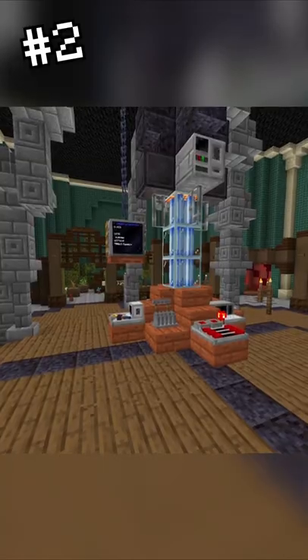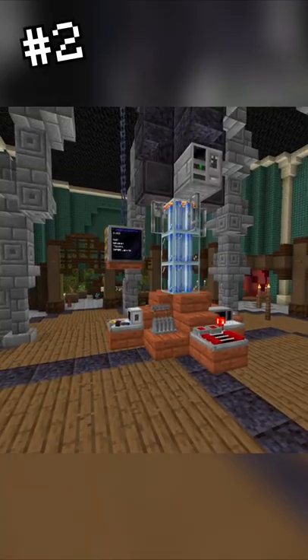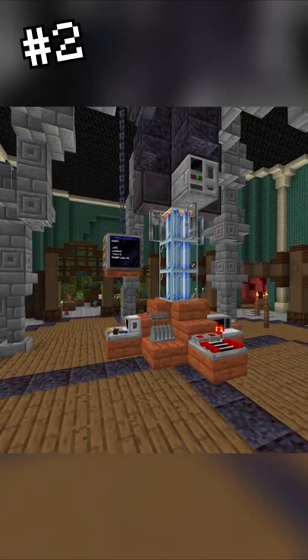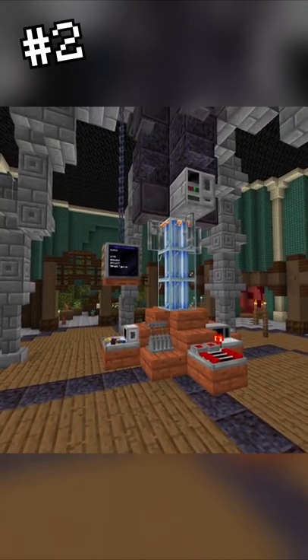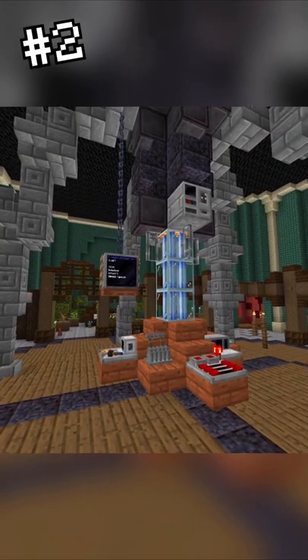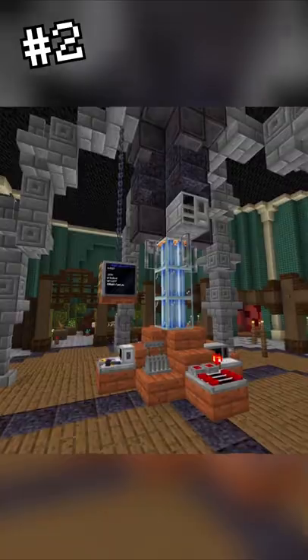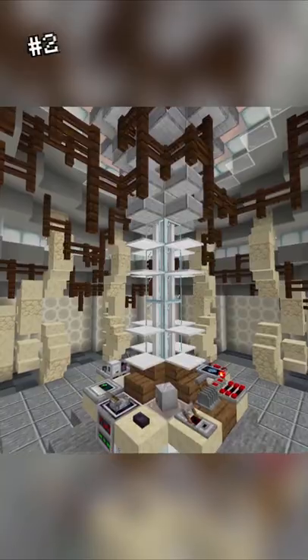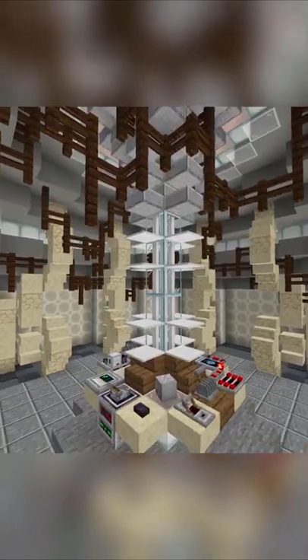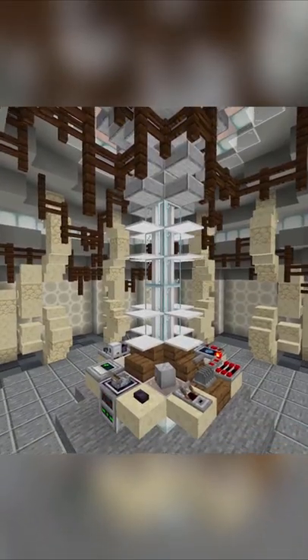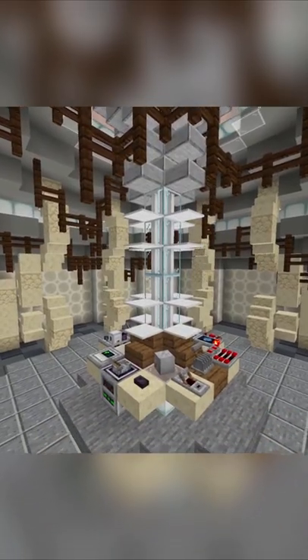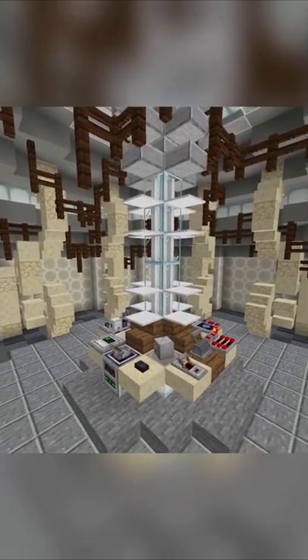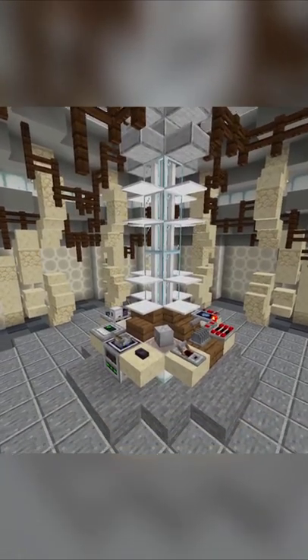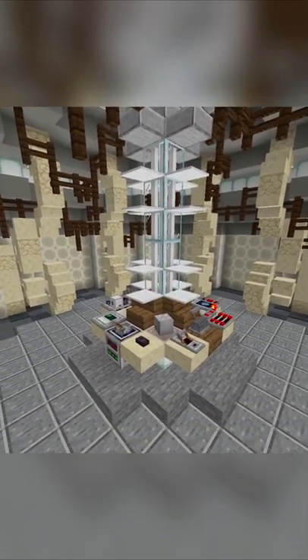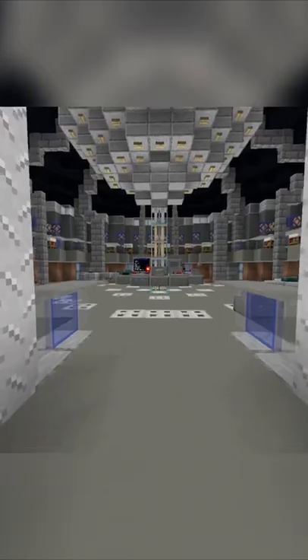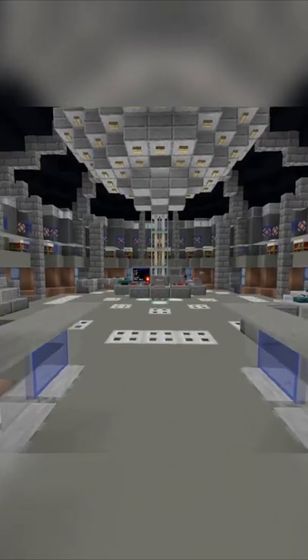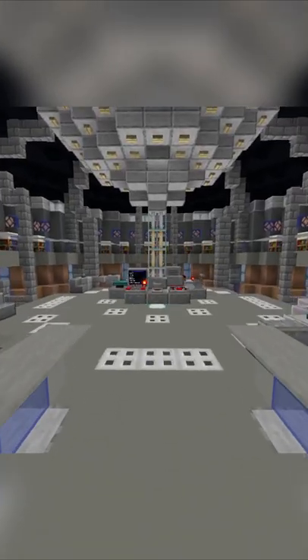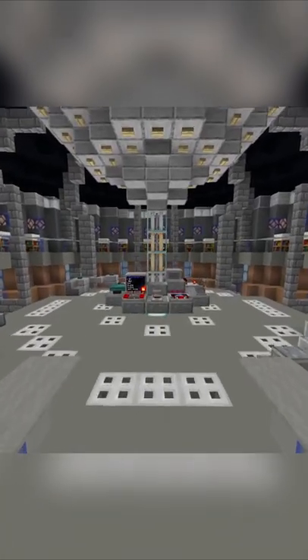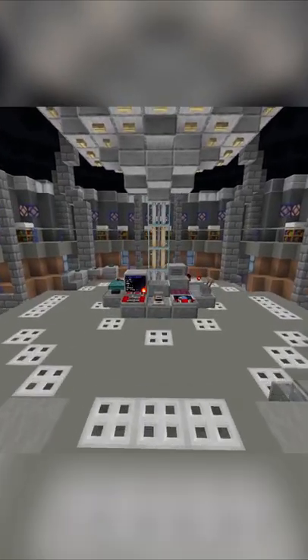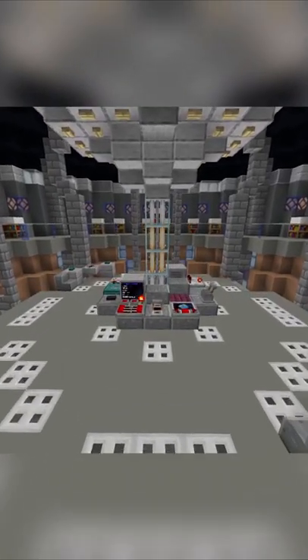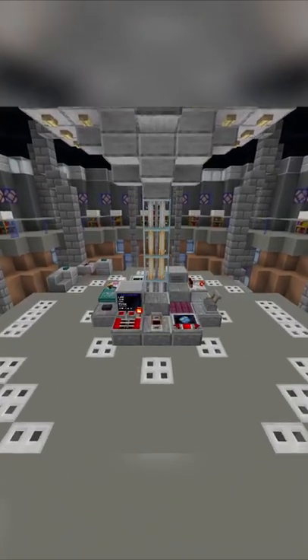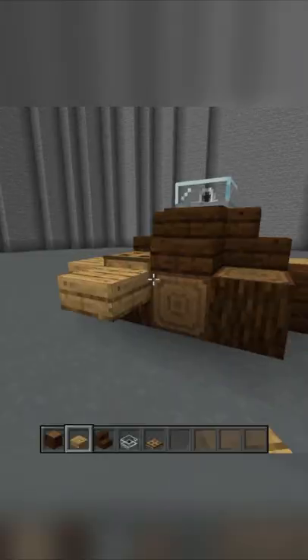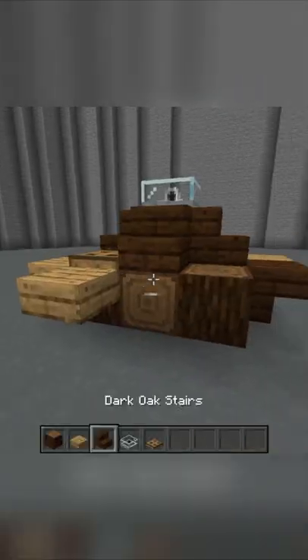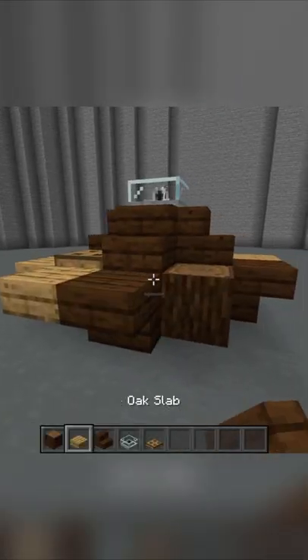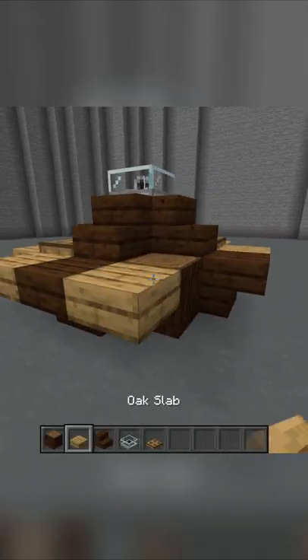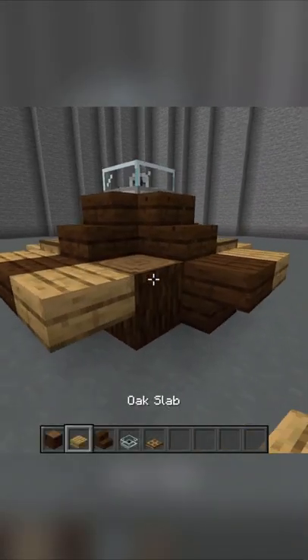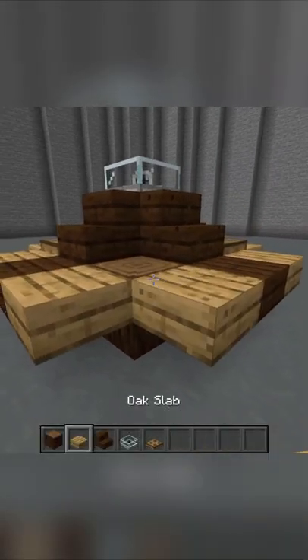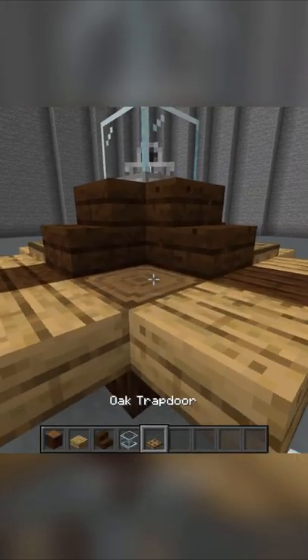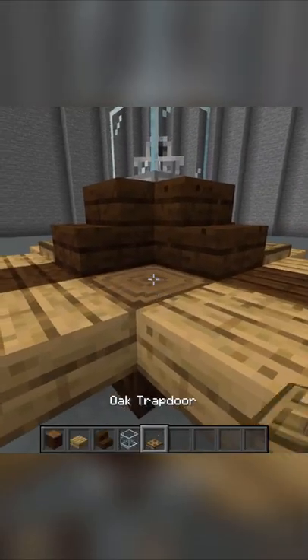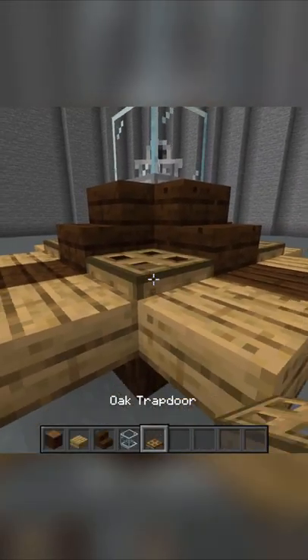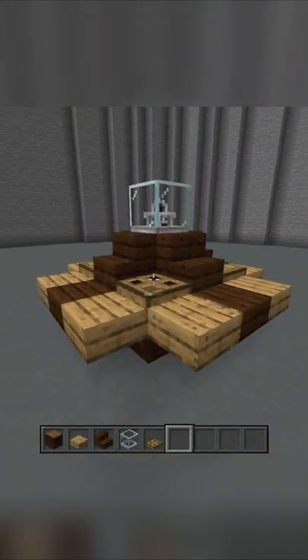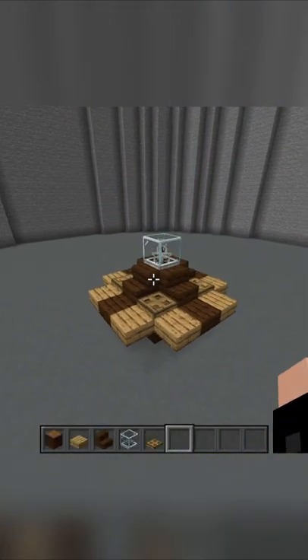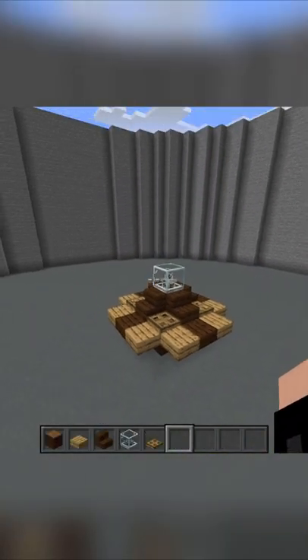Speaking of the console, it's arguably the most important bit of the entire build, so make it the first thing people see as soon as they enter. Make sure it stands out from the rest of the TARDIS and it's fairly central, if not right in the middle.